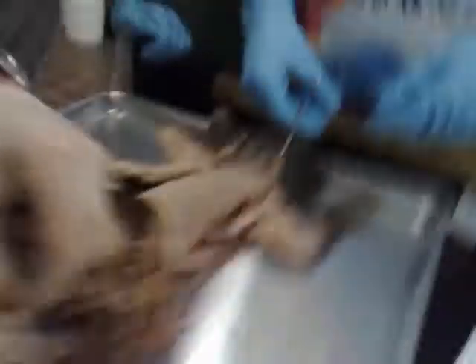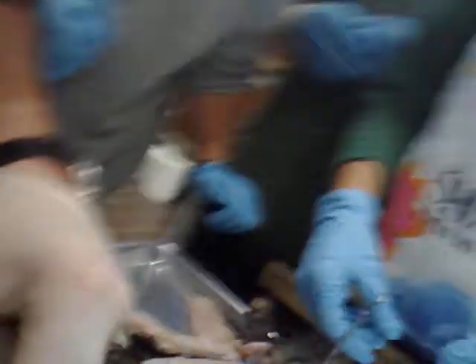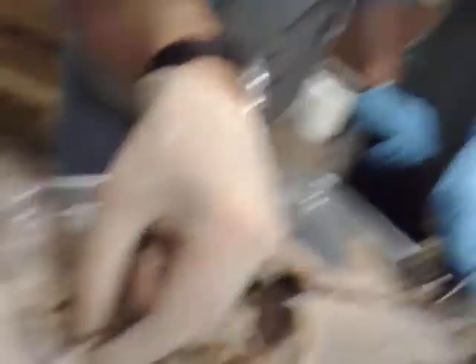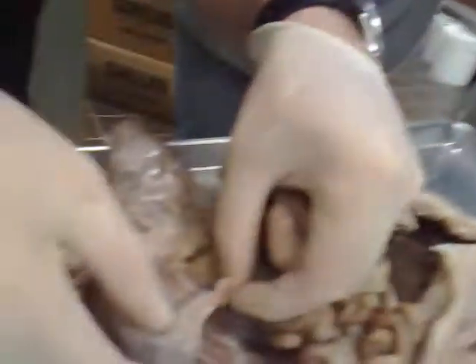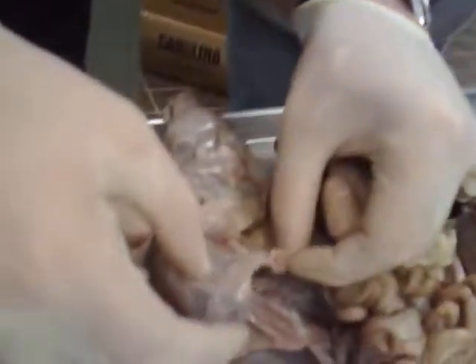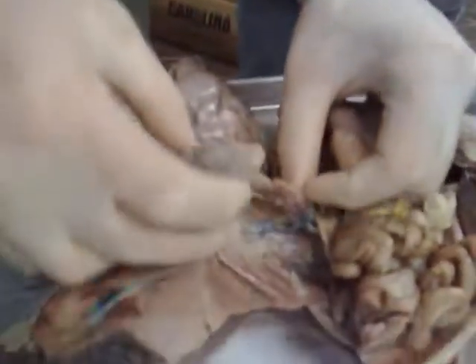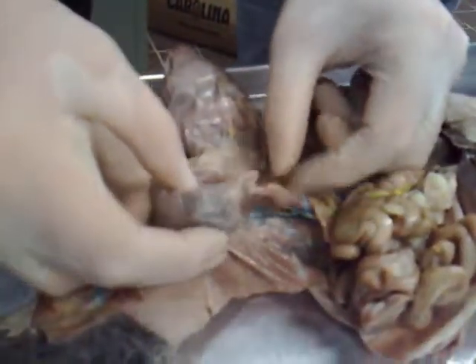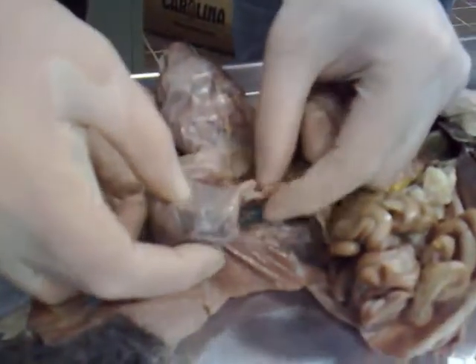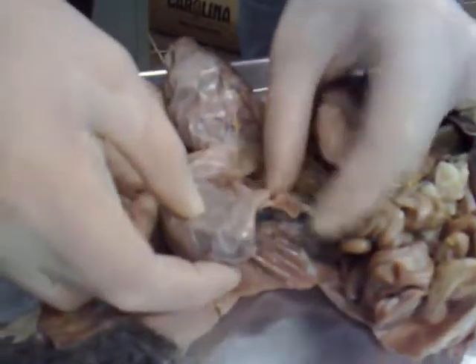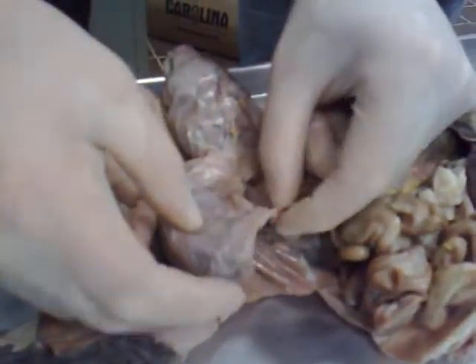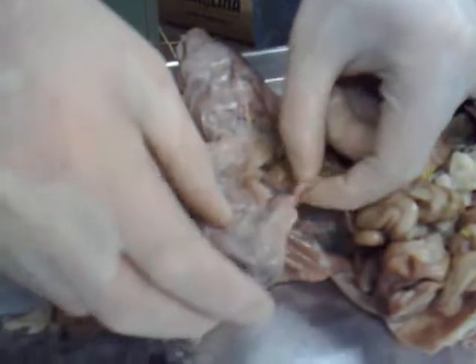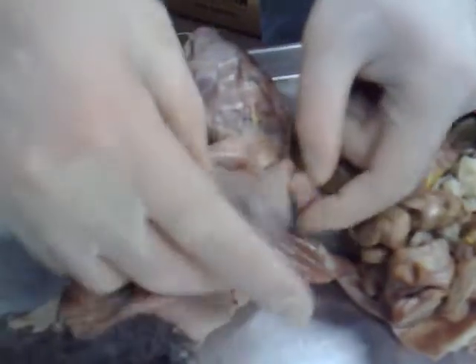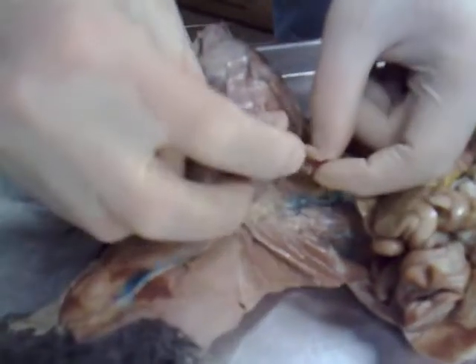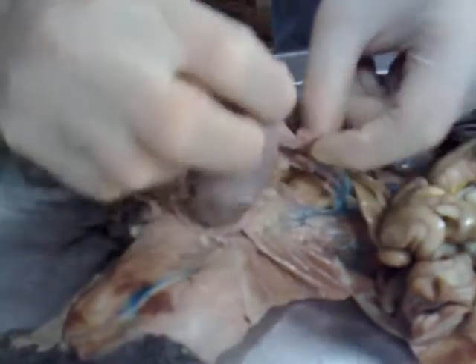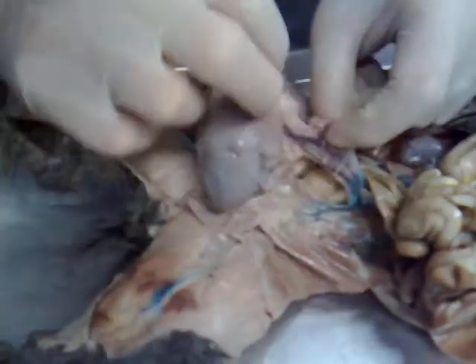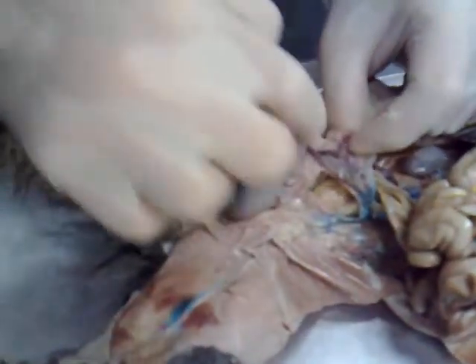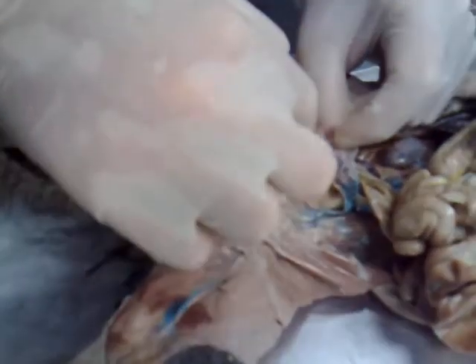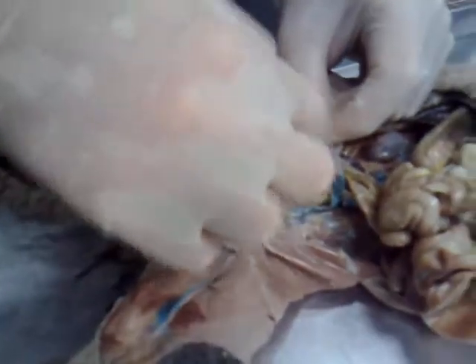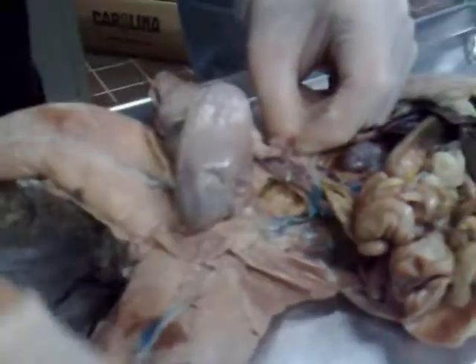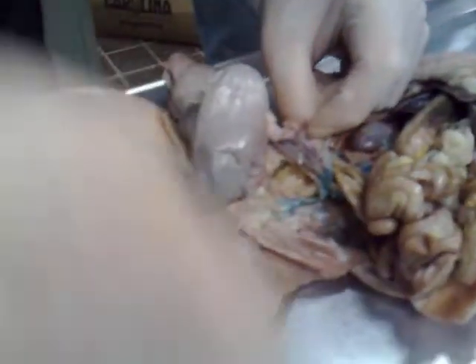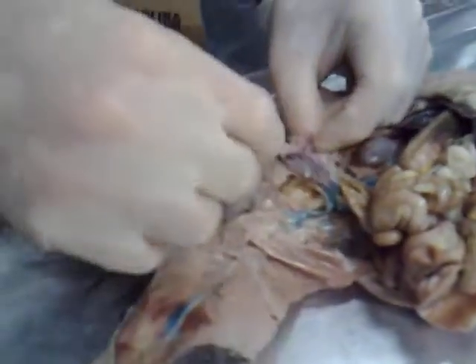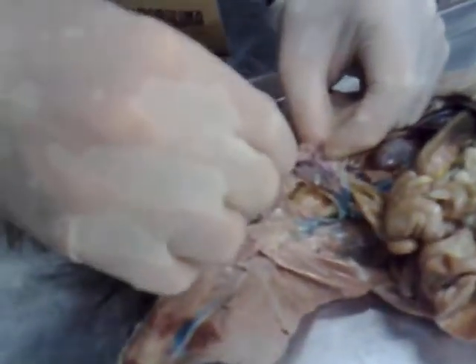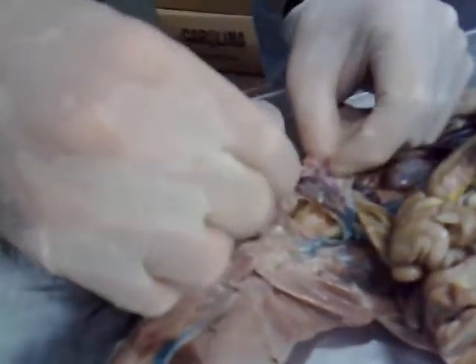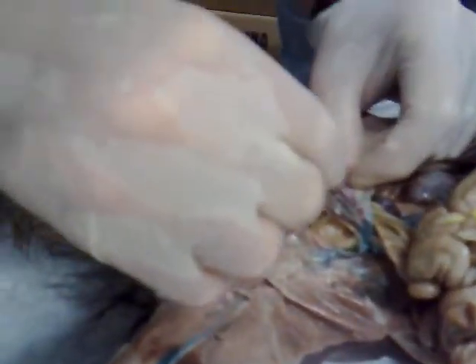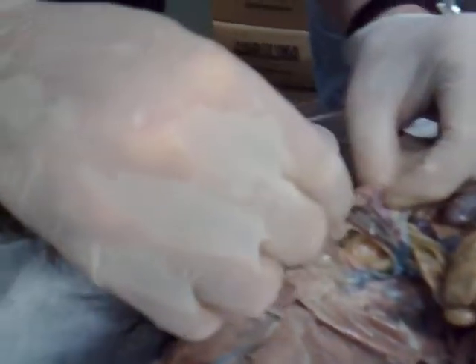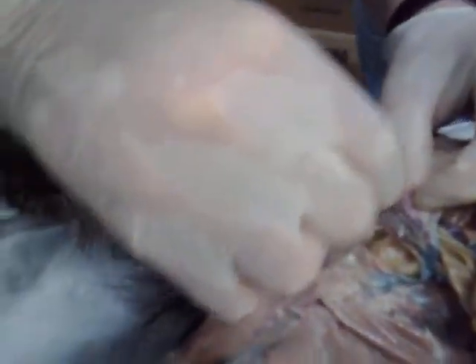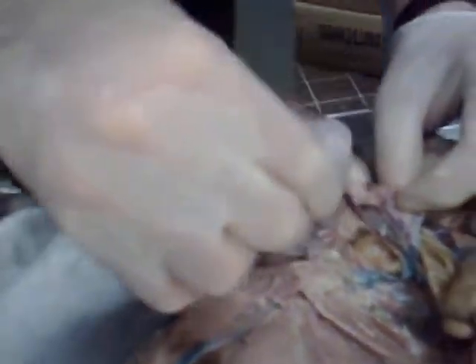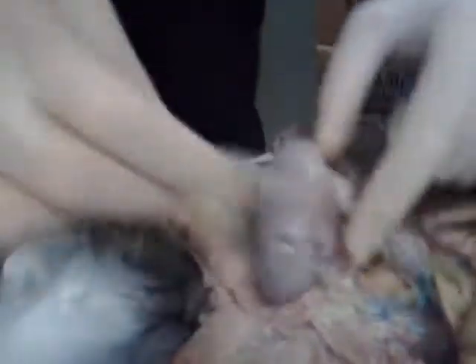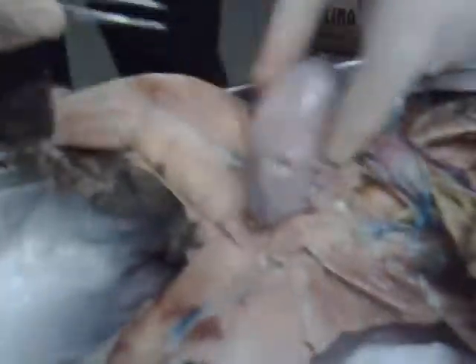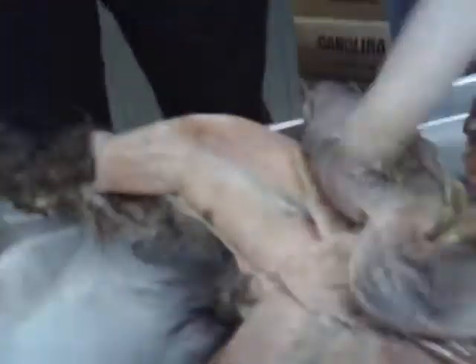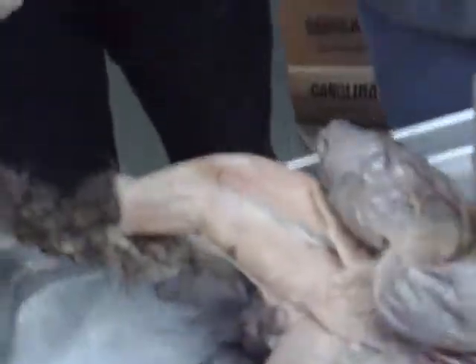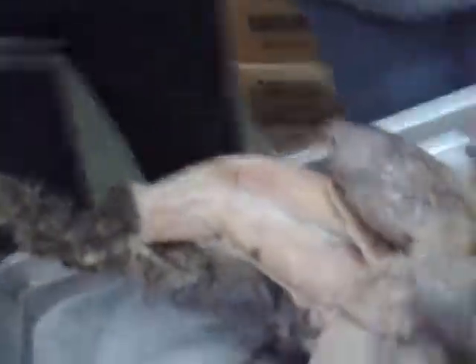There — this little job, and then the oviduct is — see this little — you can see it right here. There's a little bit right there, rather short.